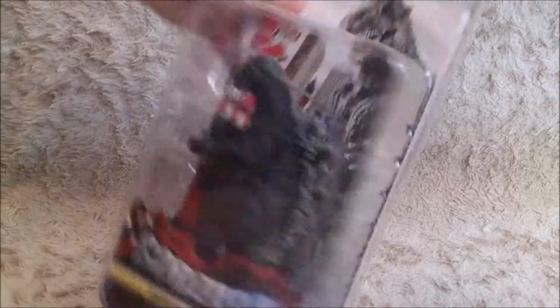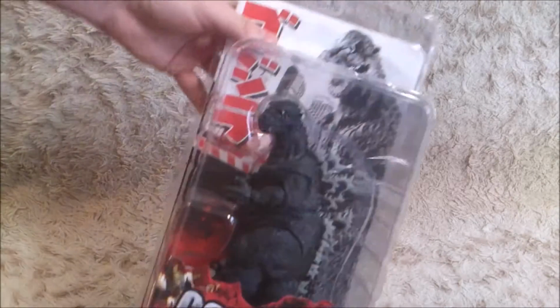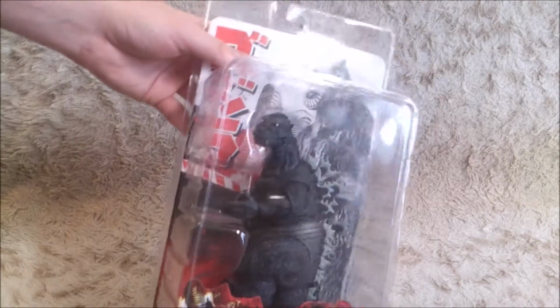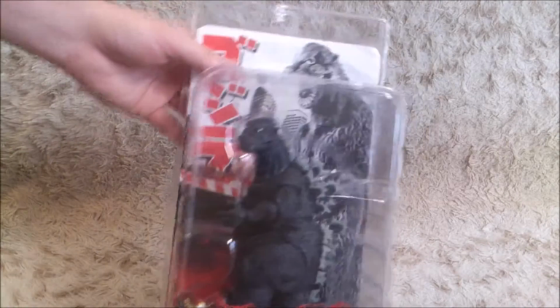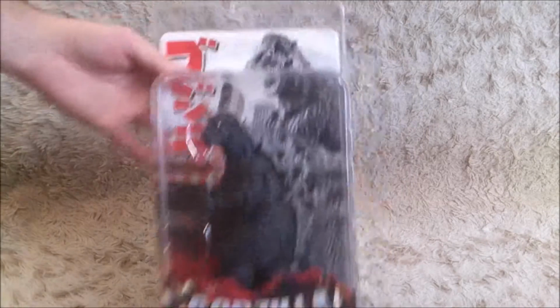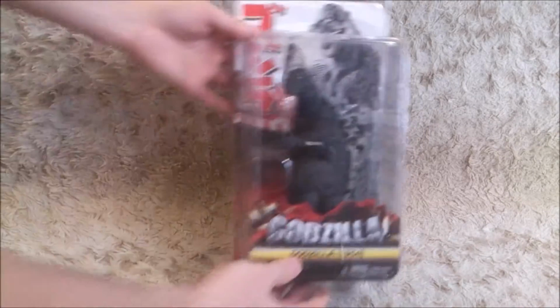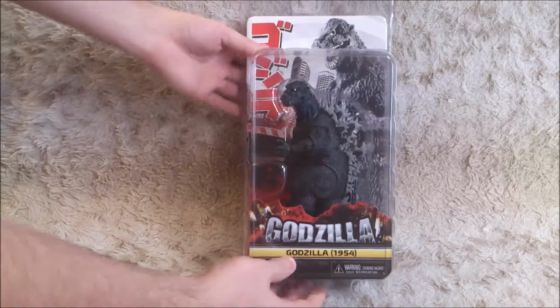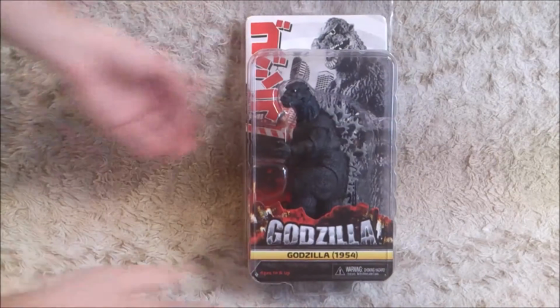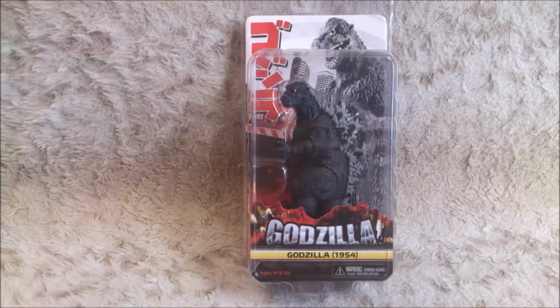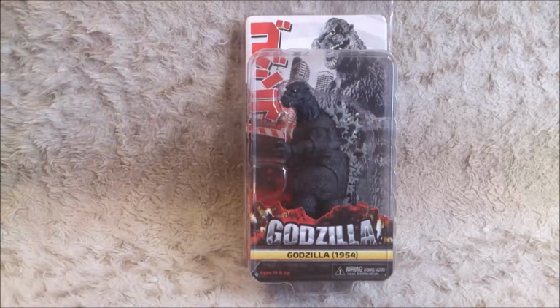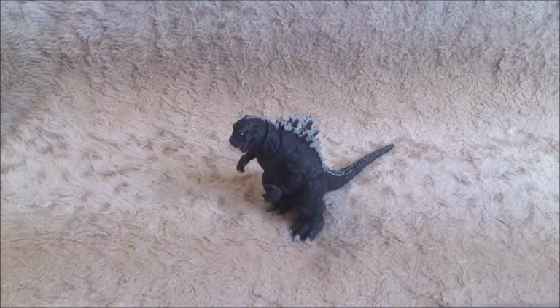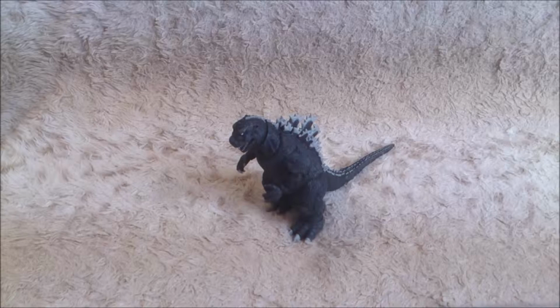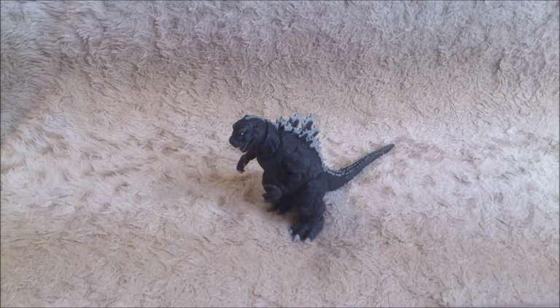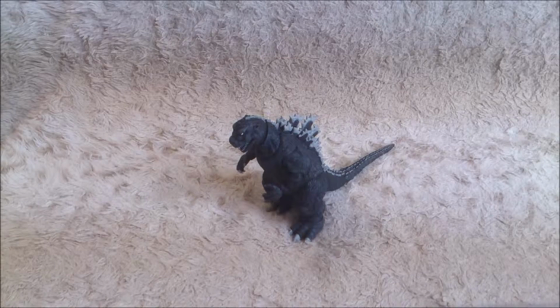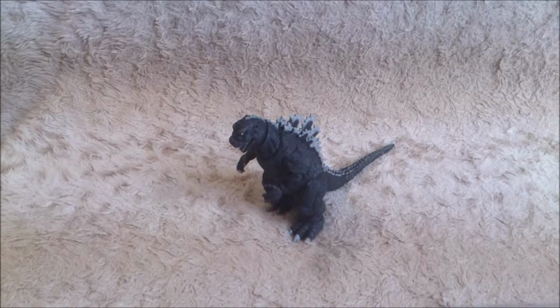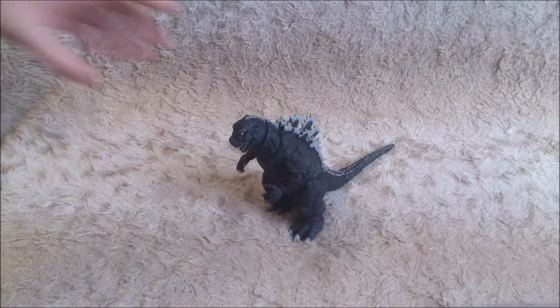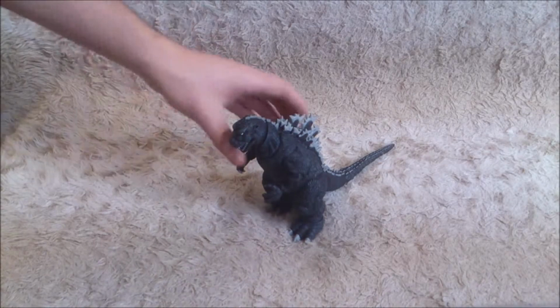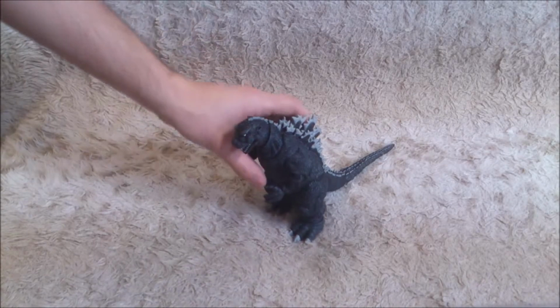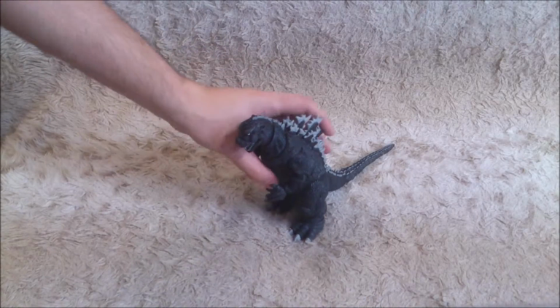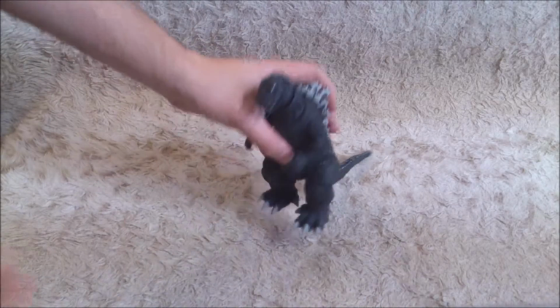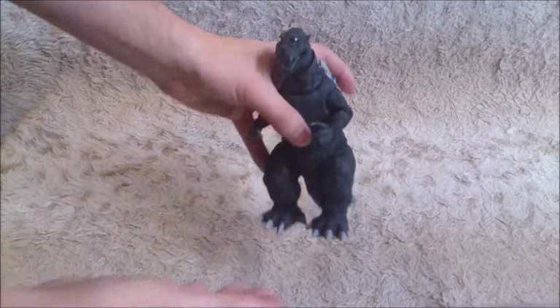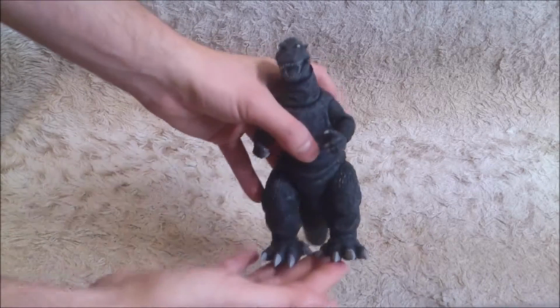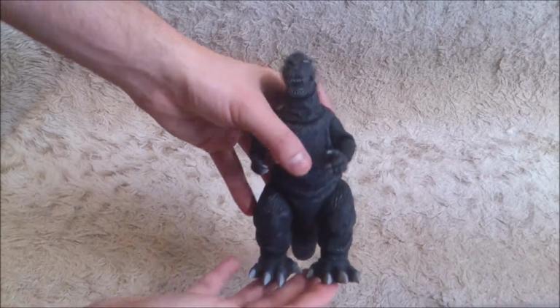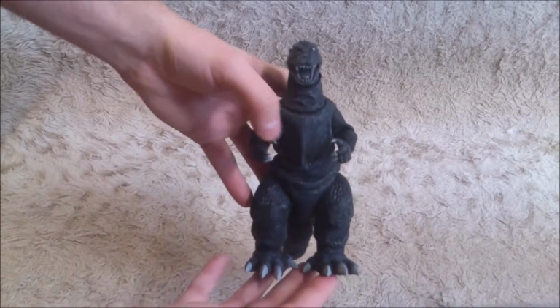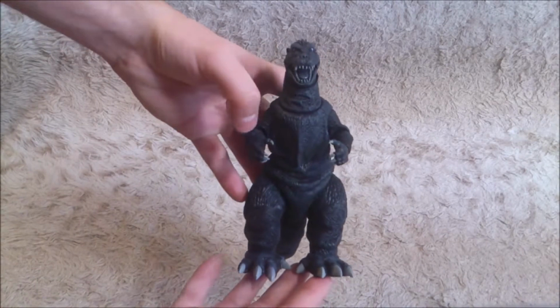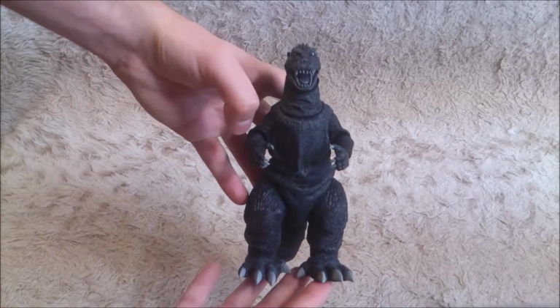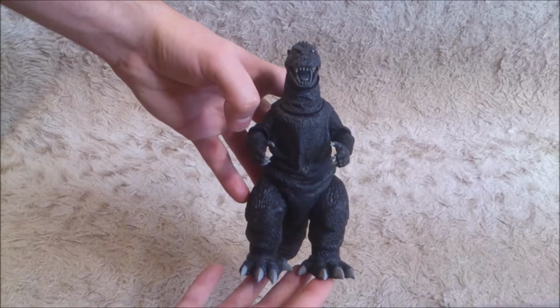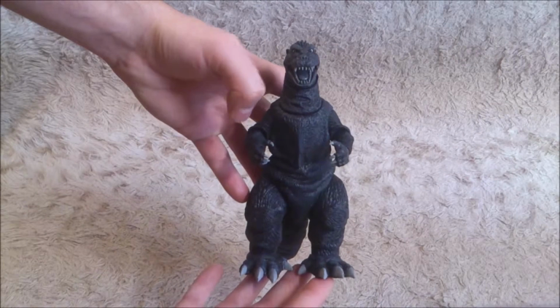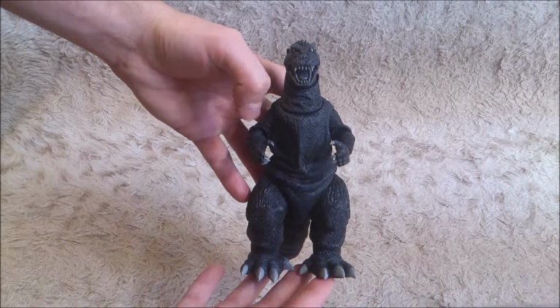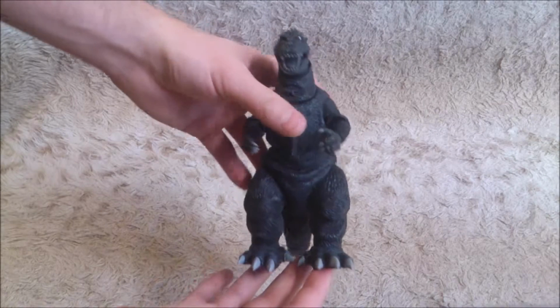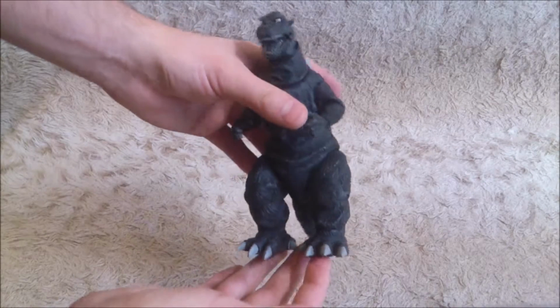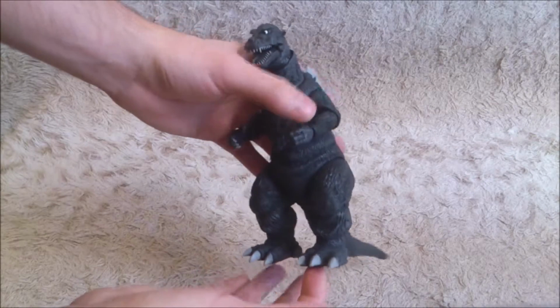Let's unbox it. Here it is — as you can see, it's a highly detailed figure from NECA.